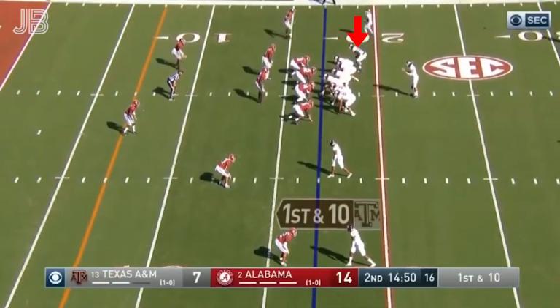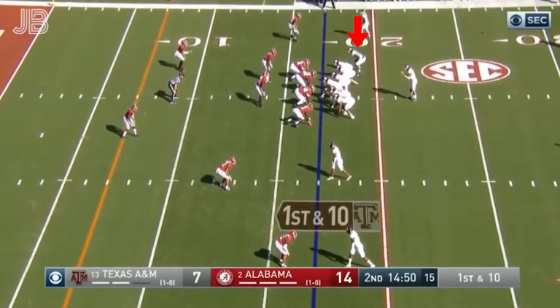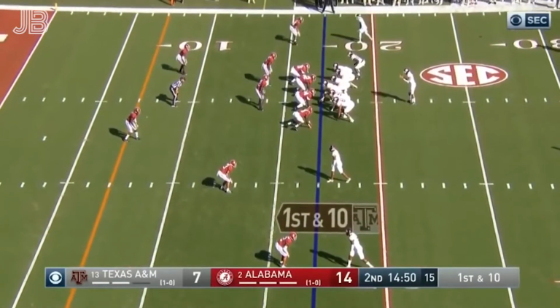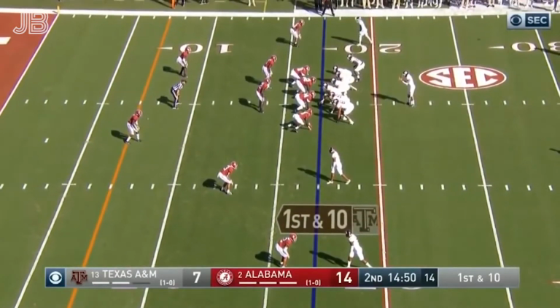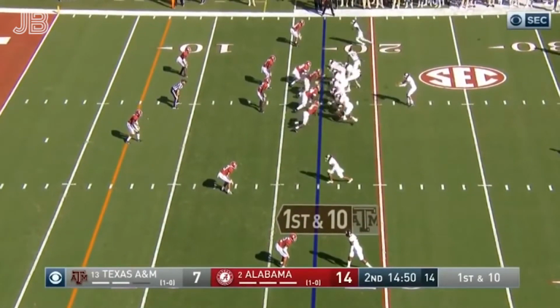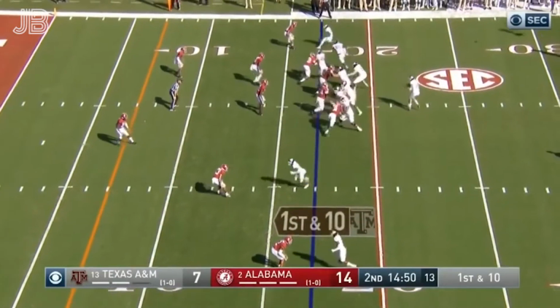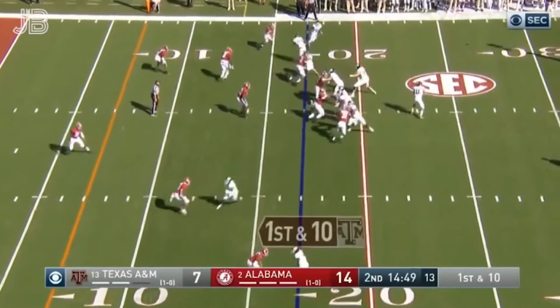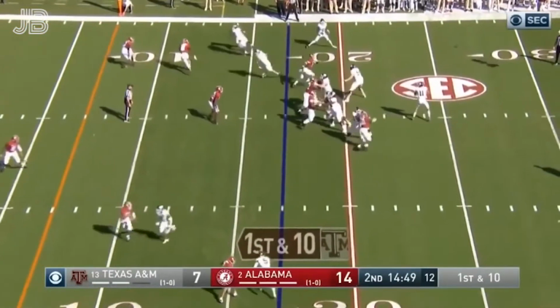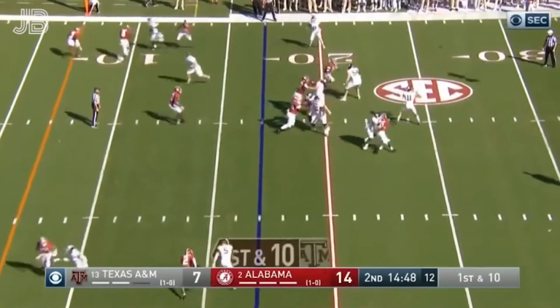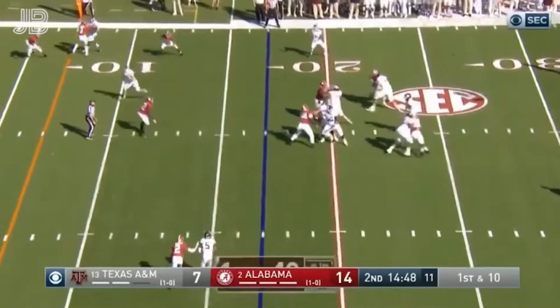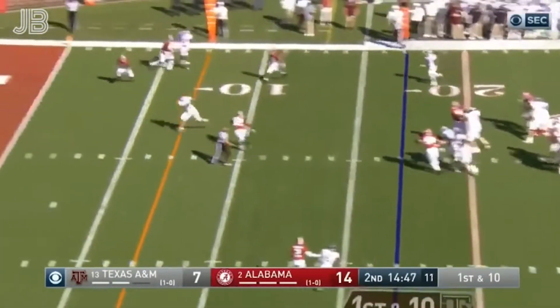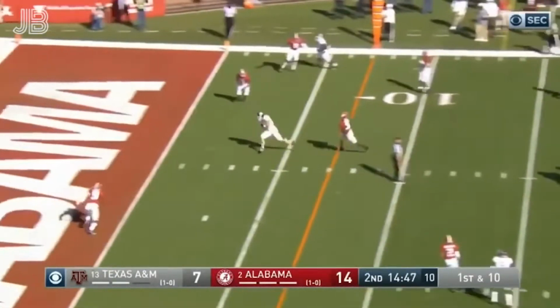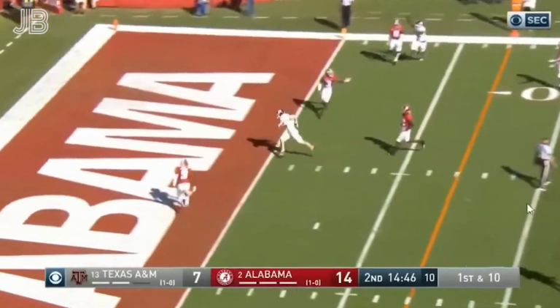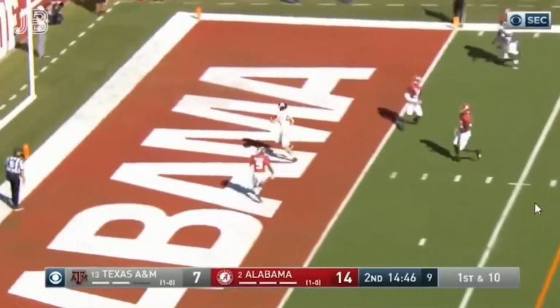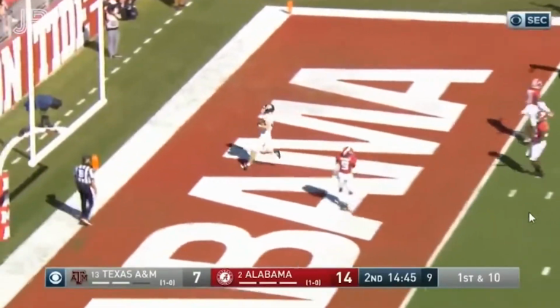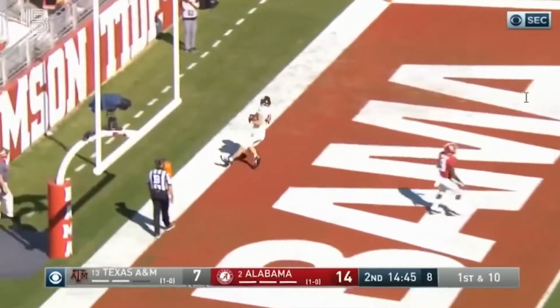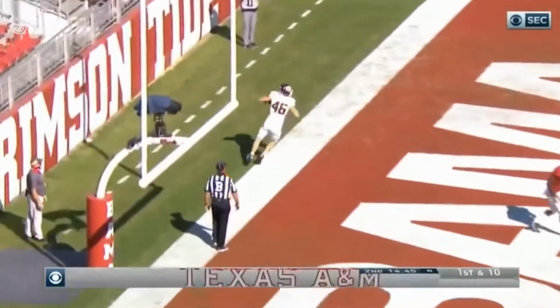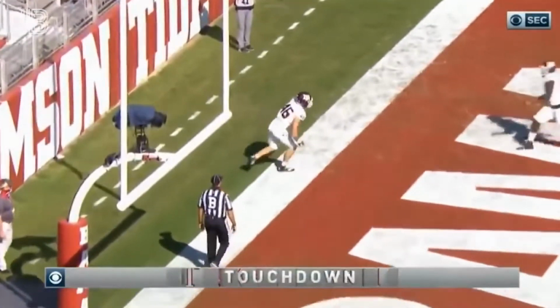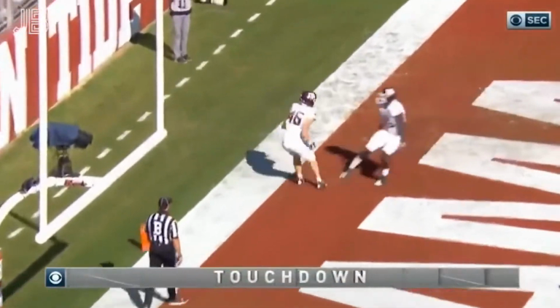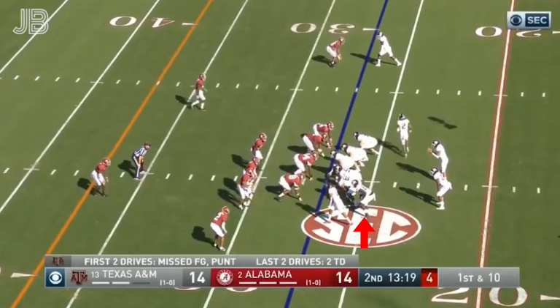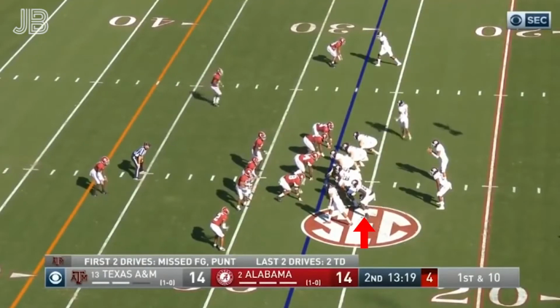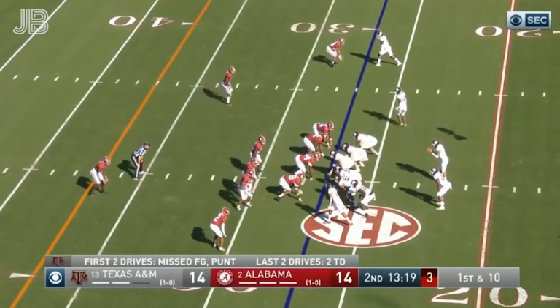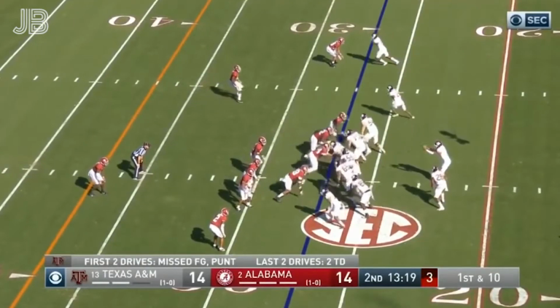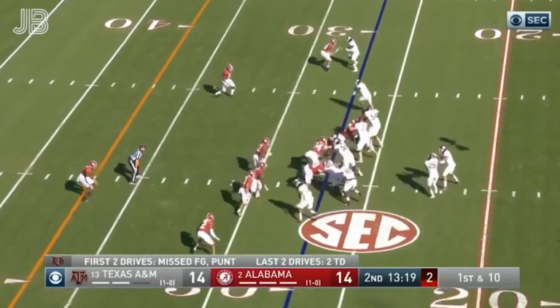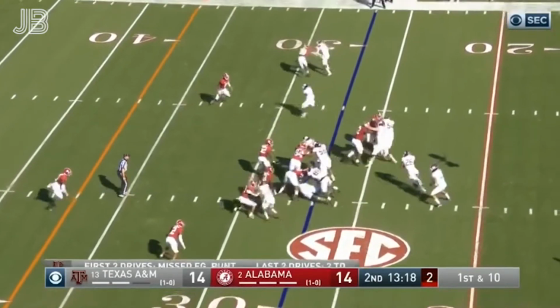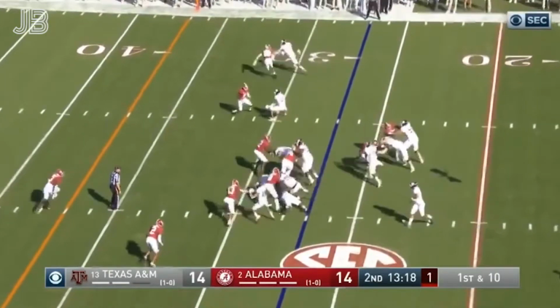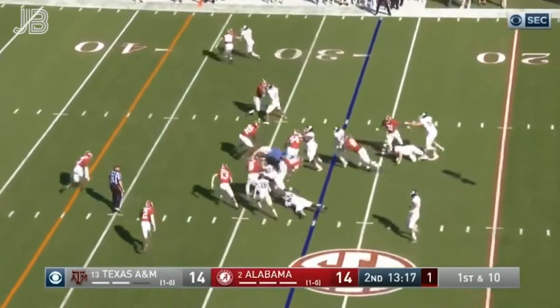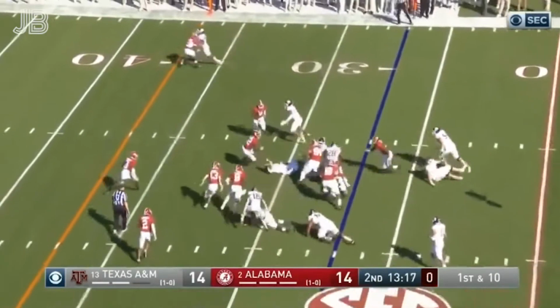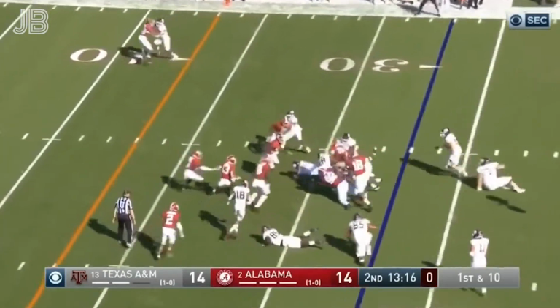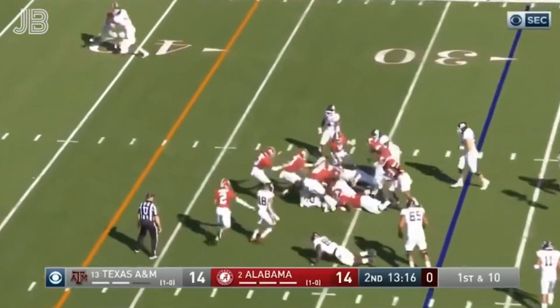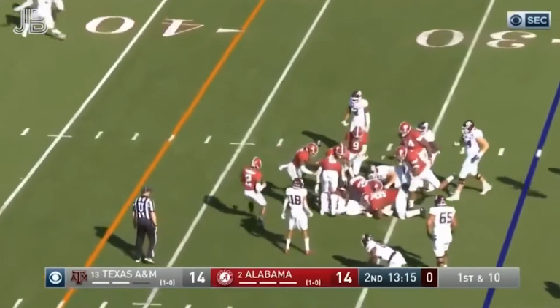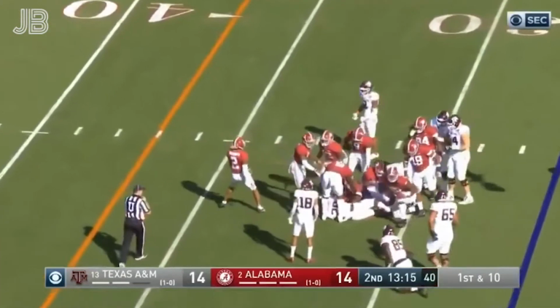15-yard line, empty backfield. Kellen Mond looks right, goes over the middle — touchdown, Aggies! What a great quarter. They've already got 150 yards of total offense. That offense is working. And that's Isaiah Spiller.